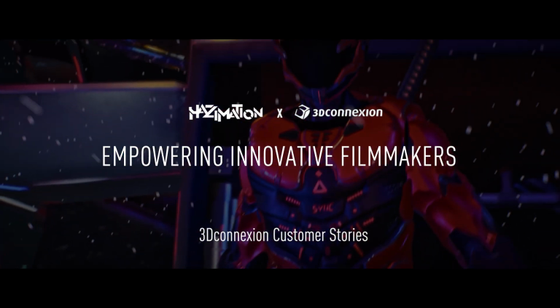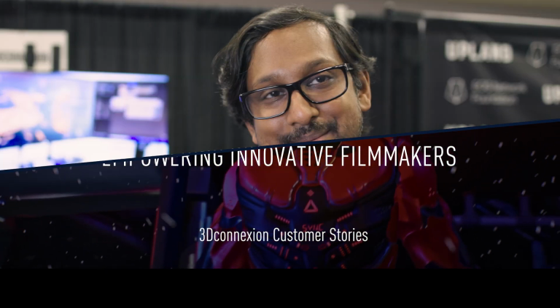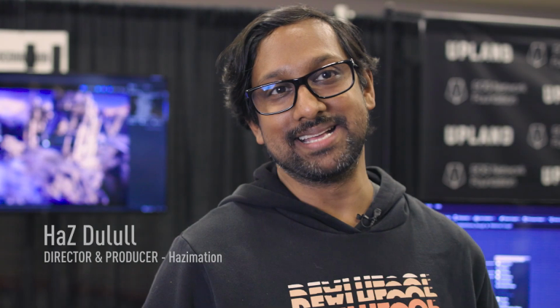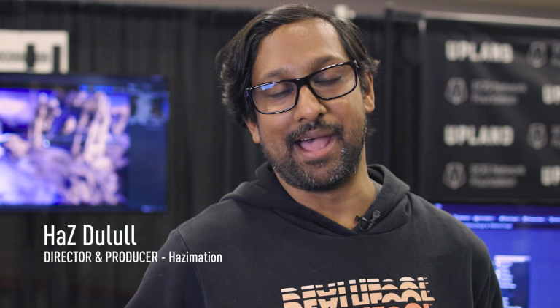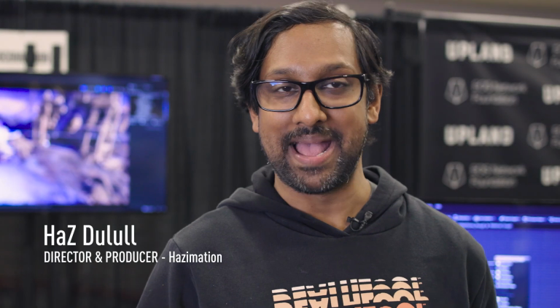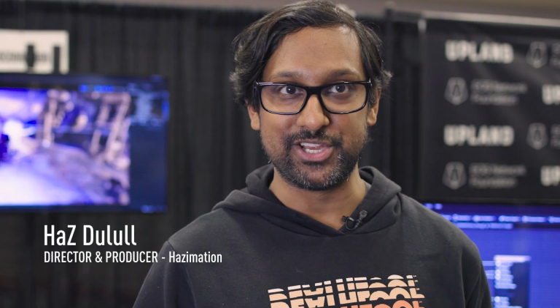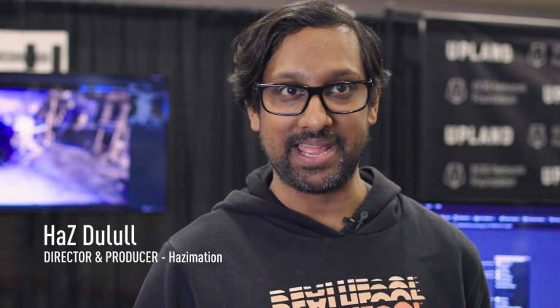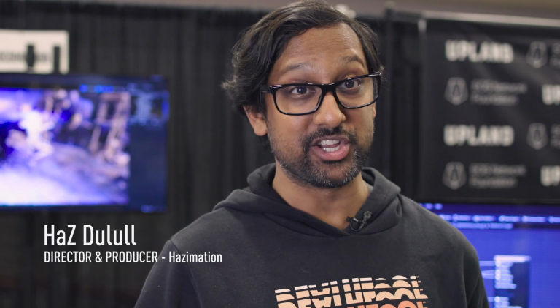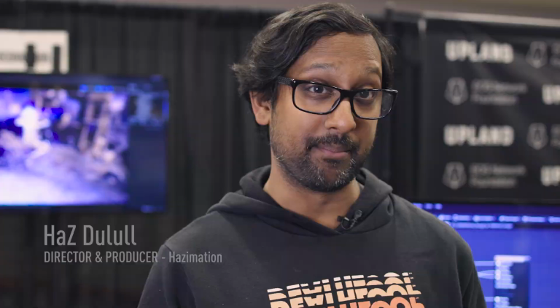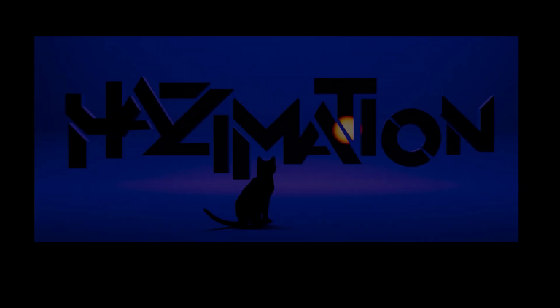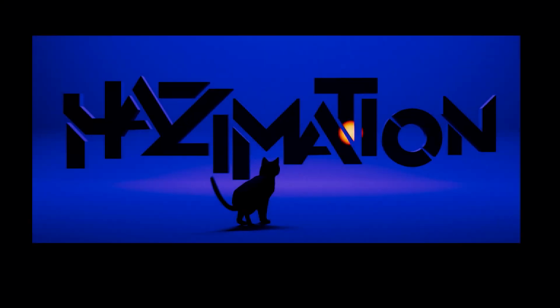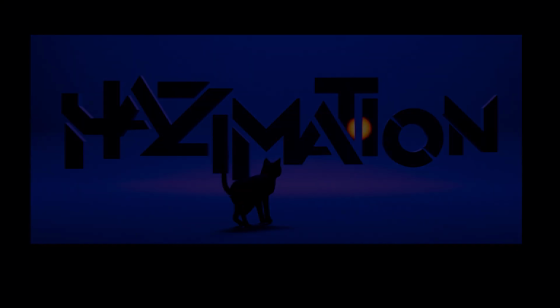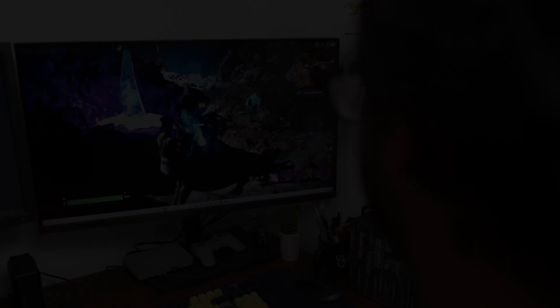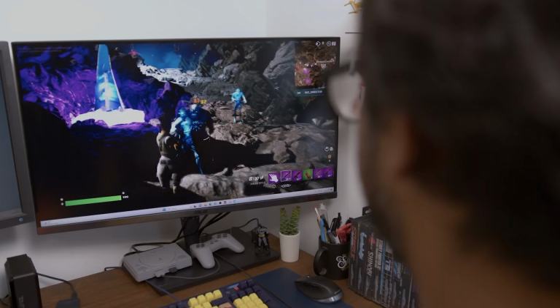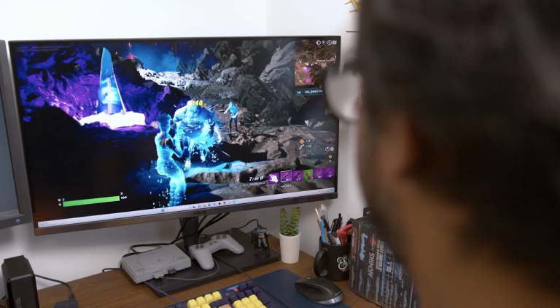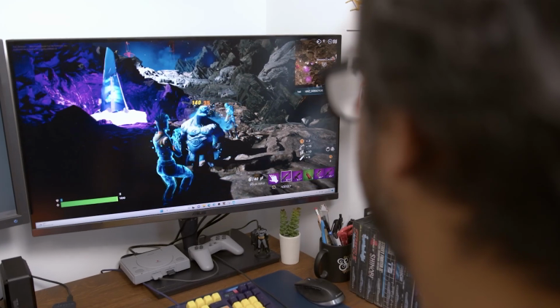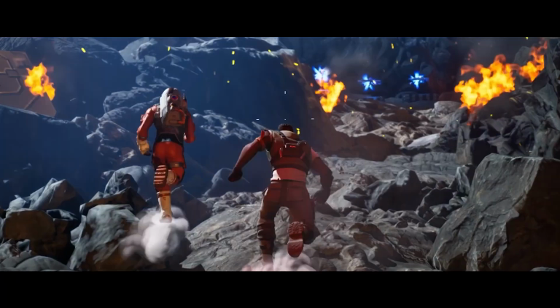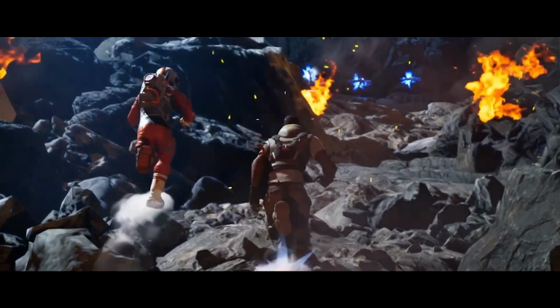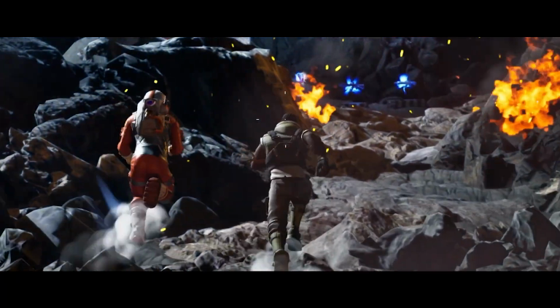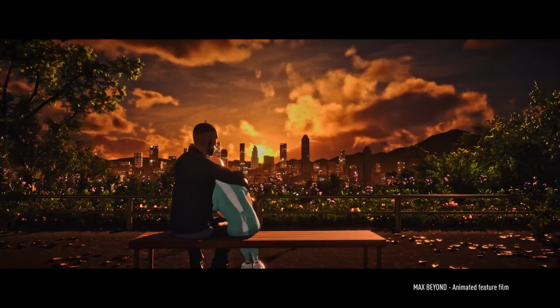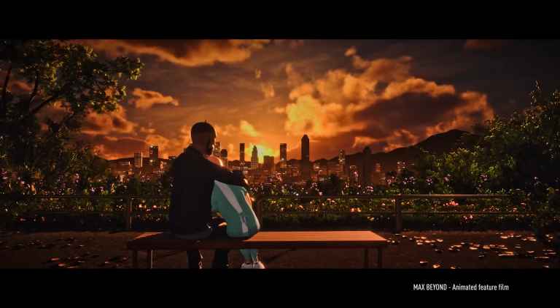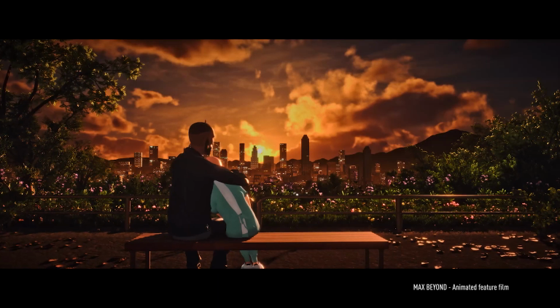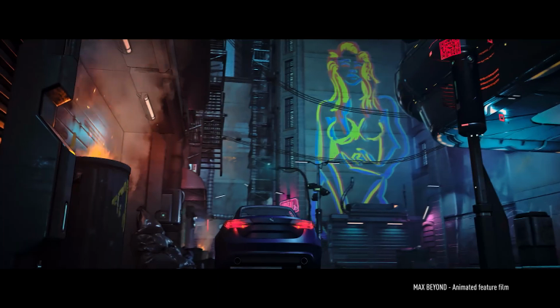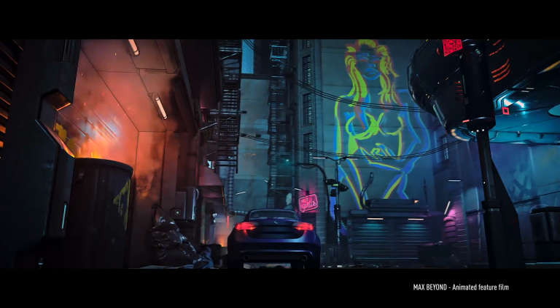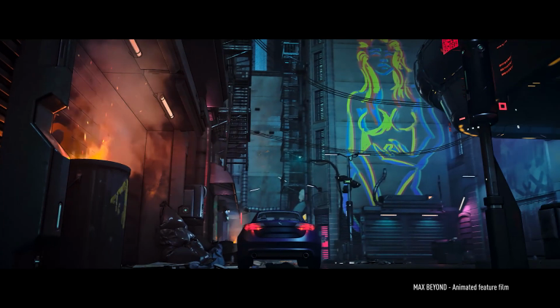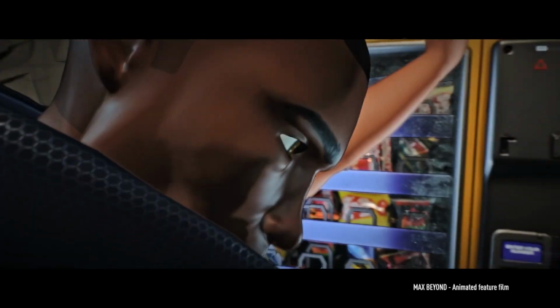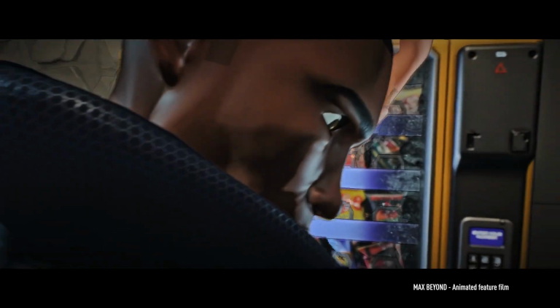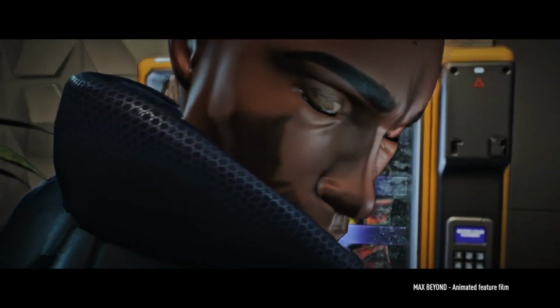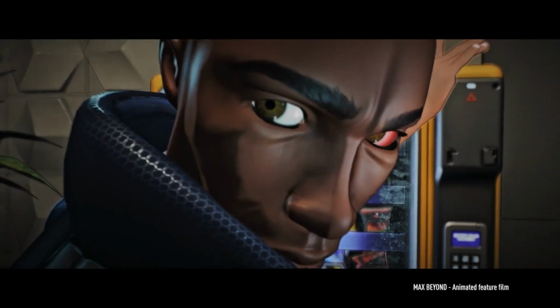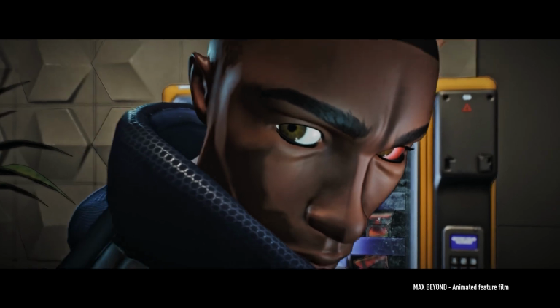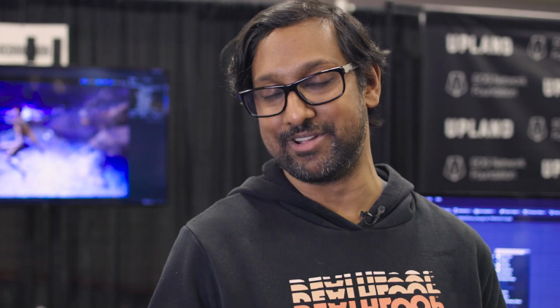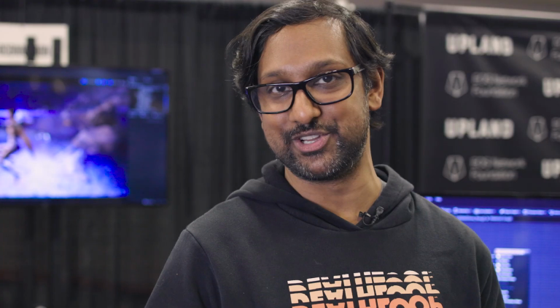I'm Haz, from Hazimation, a production company based in London. We produce video games and animated feature films and TV series entirely inside Unreal Engine.